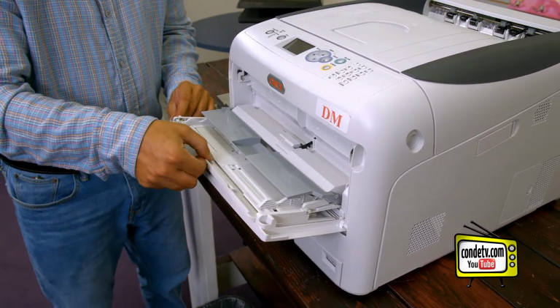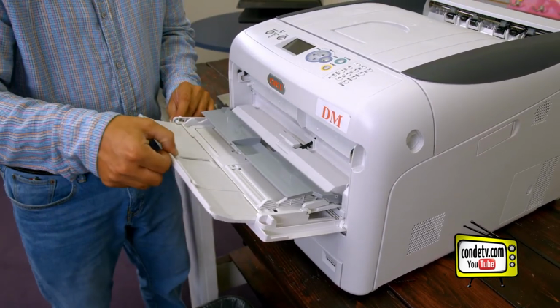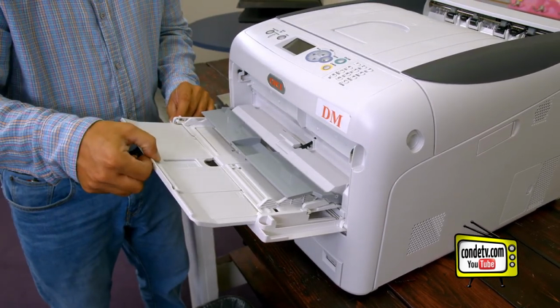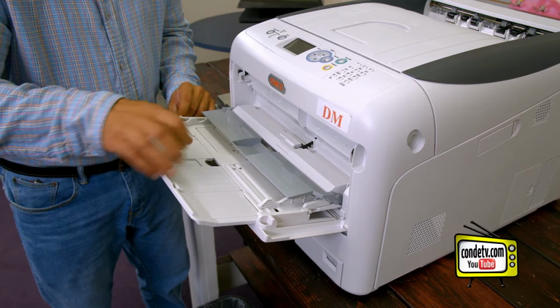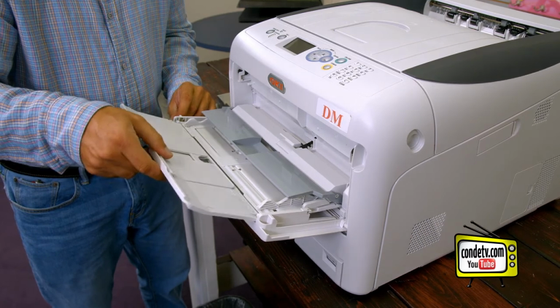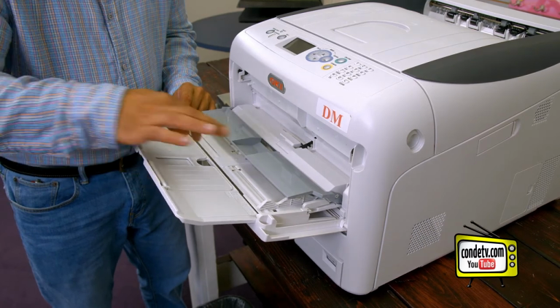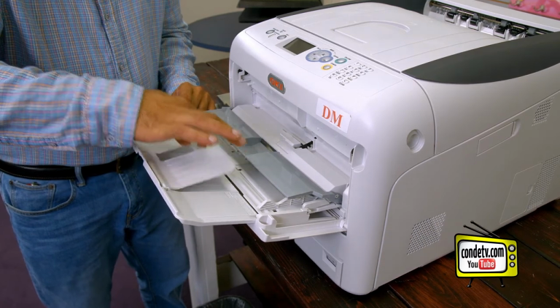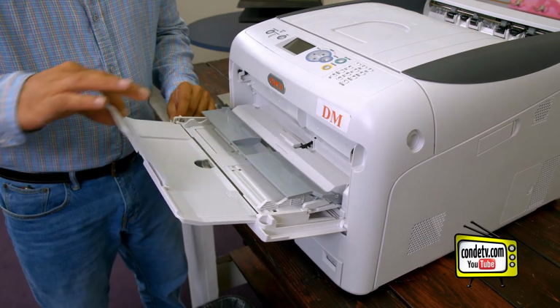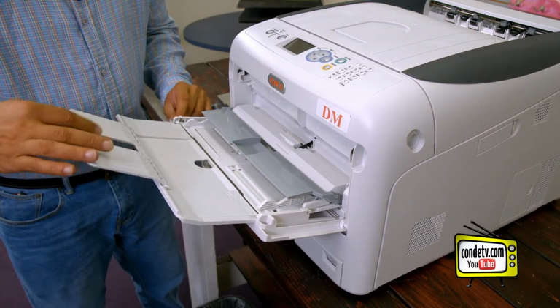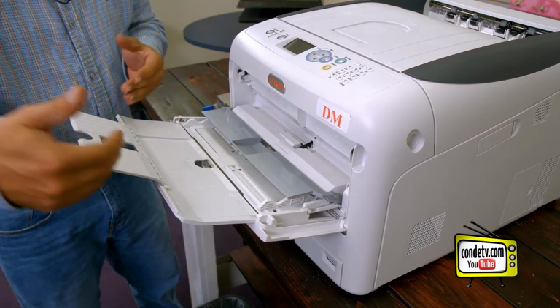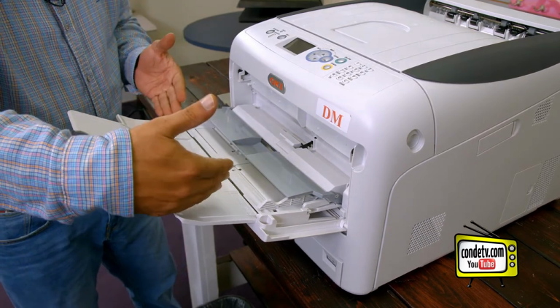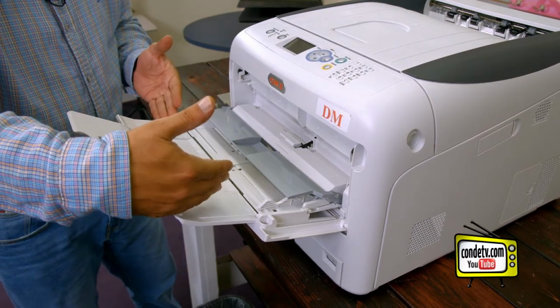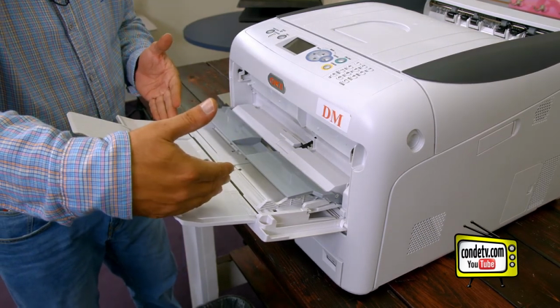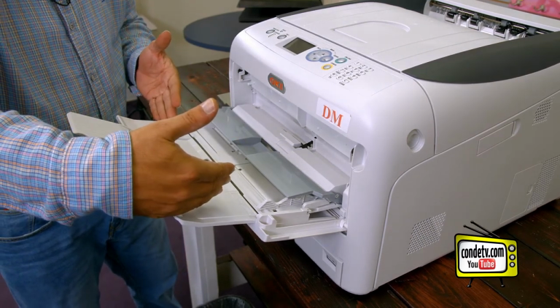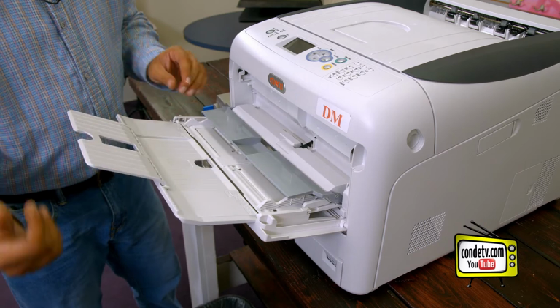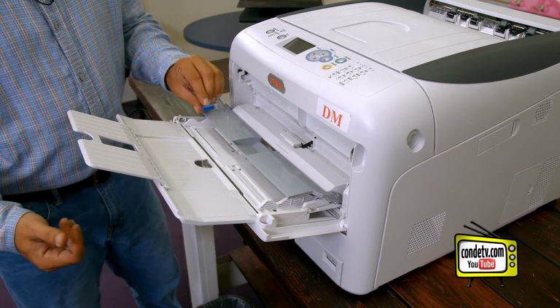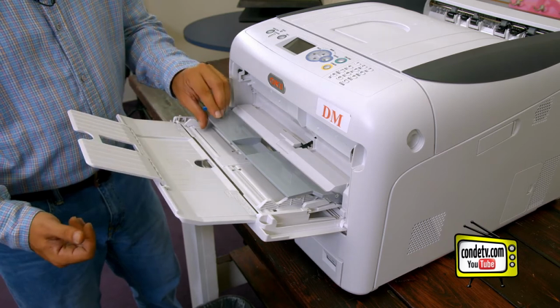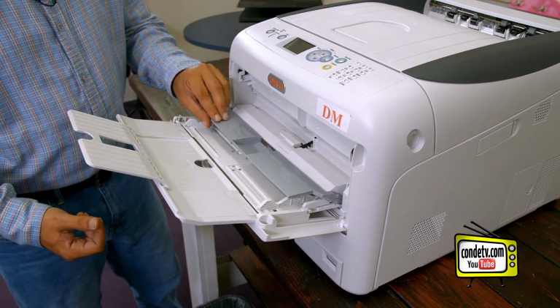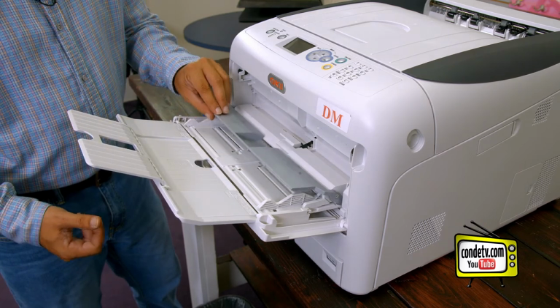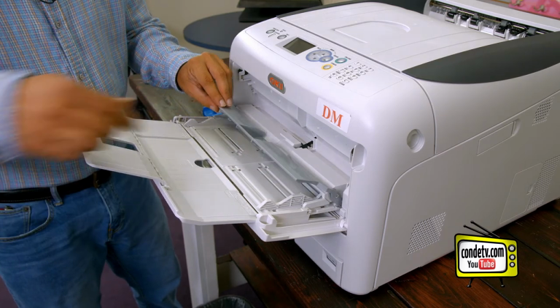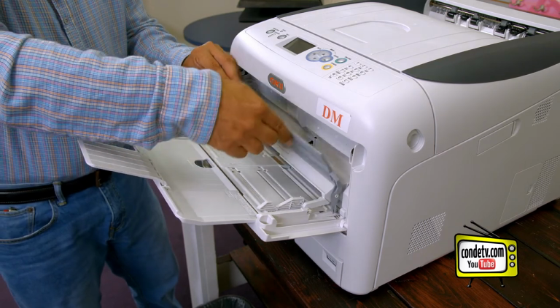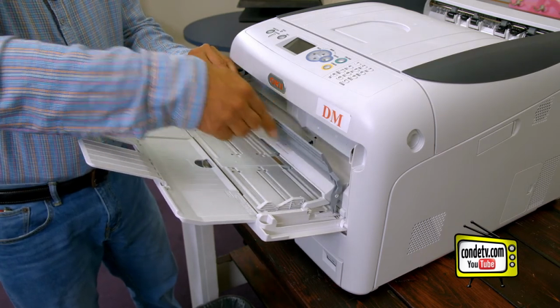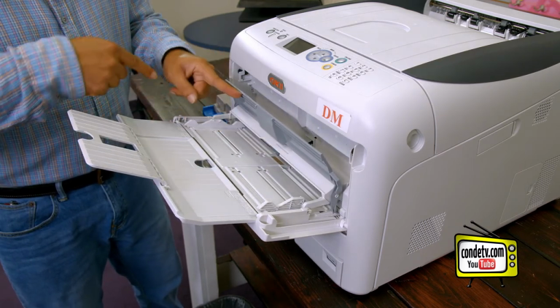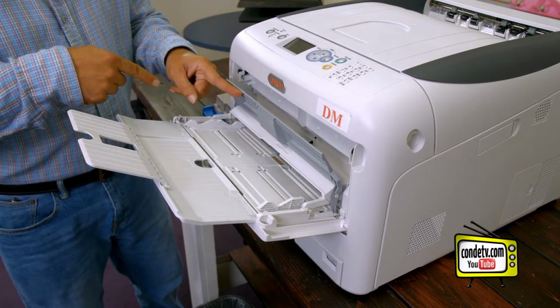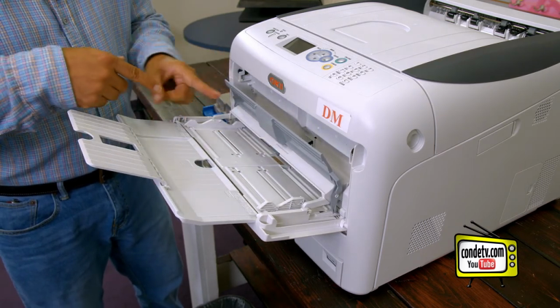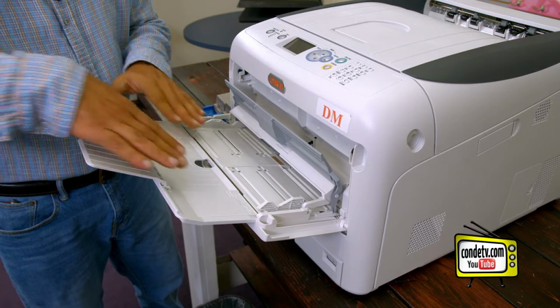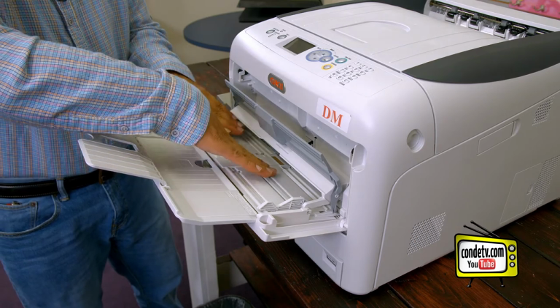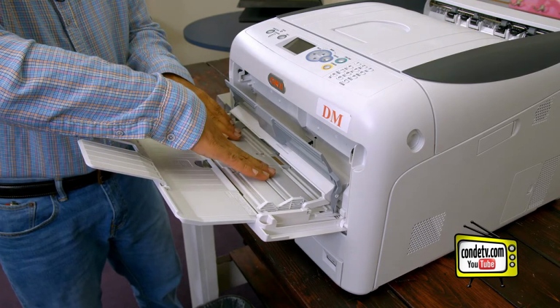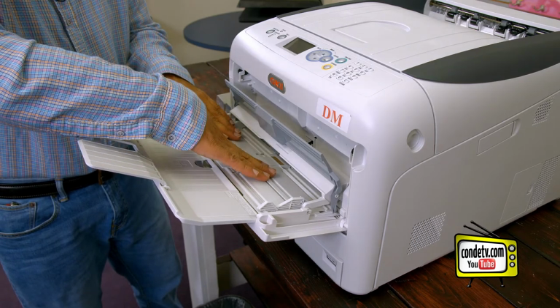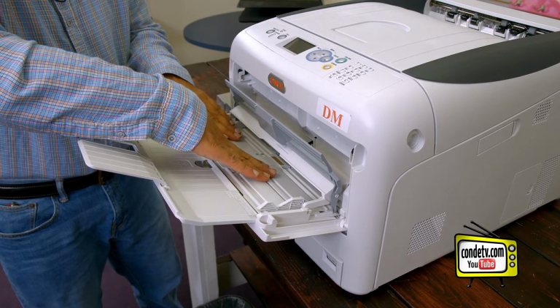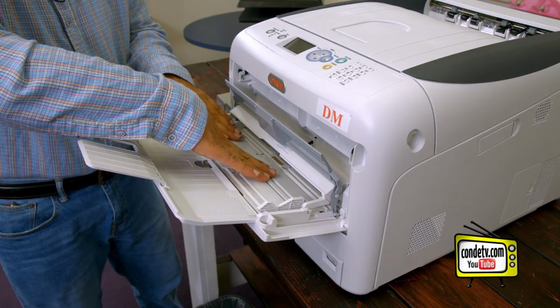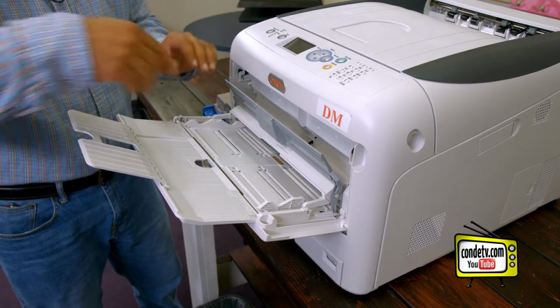The multi-purpose tray has a guide arm here for feeding tabloid paper. To load paper inside the multi-purpose tray, we push this green tab up so that we load our transfer paper in, print side up.